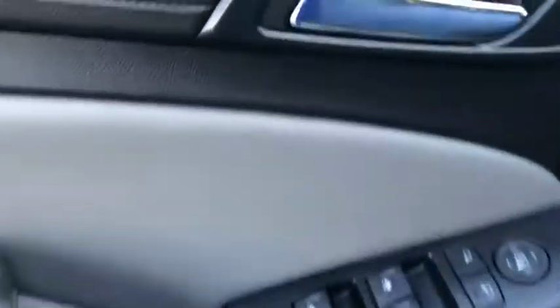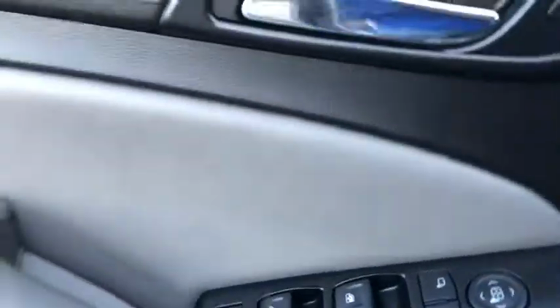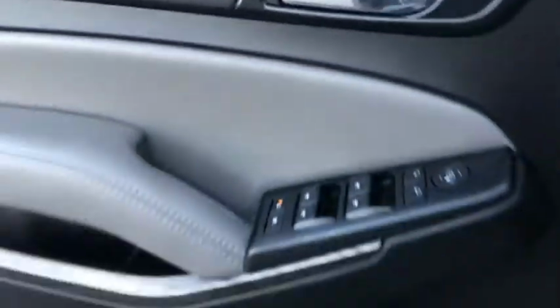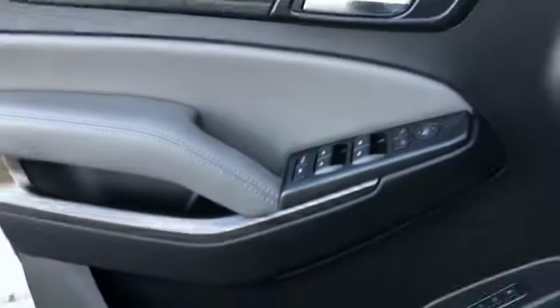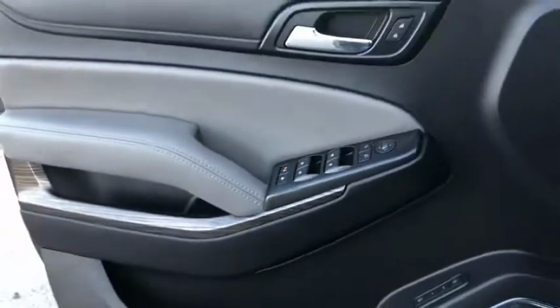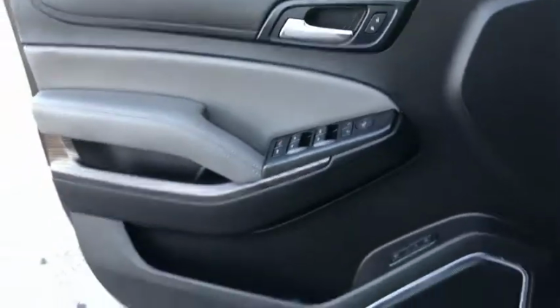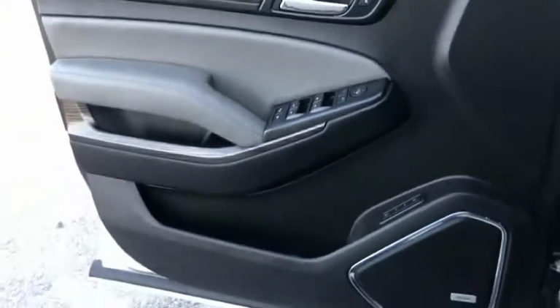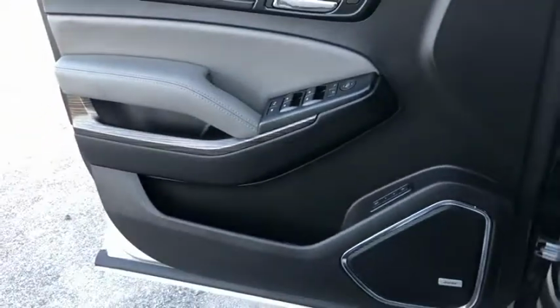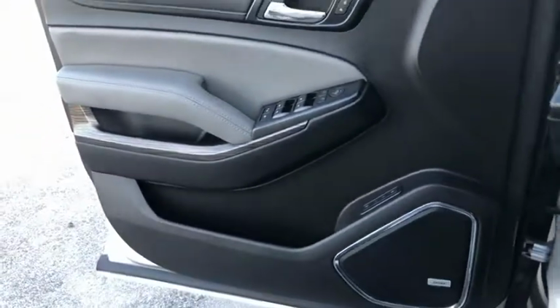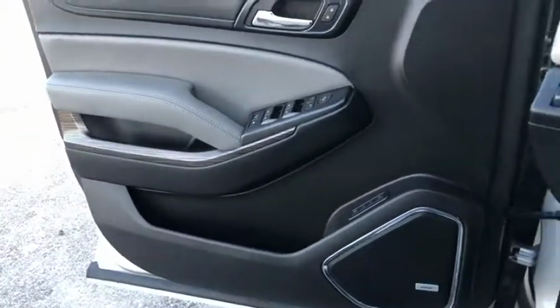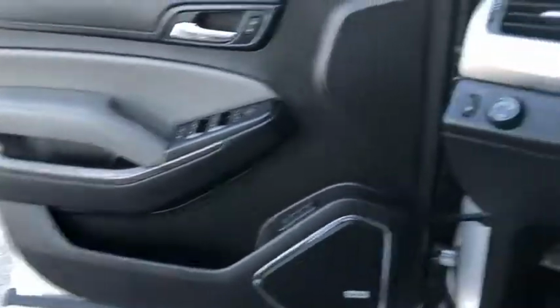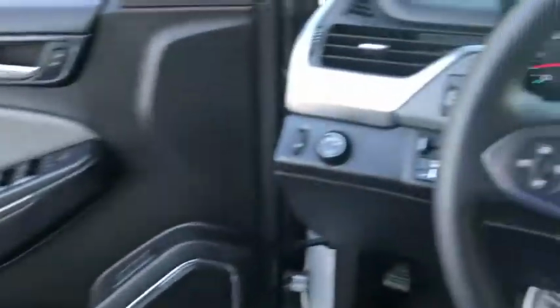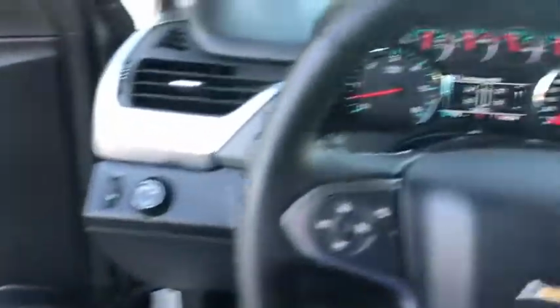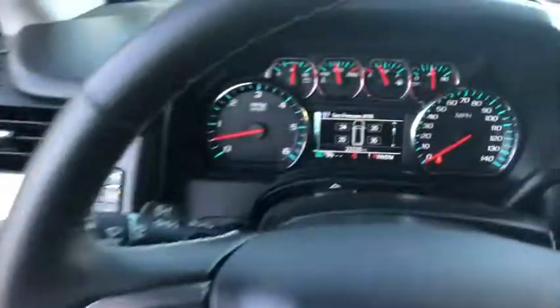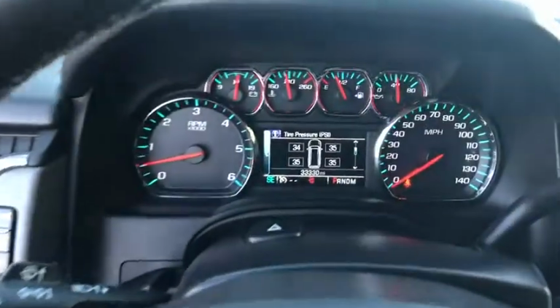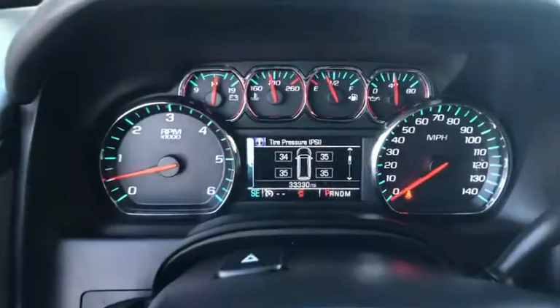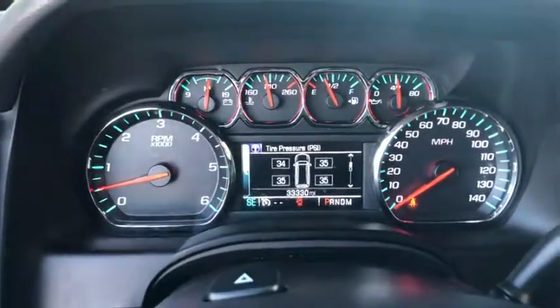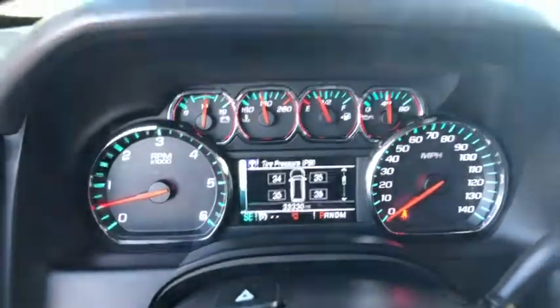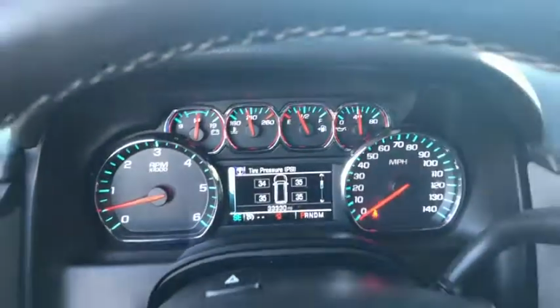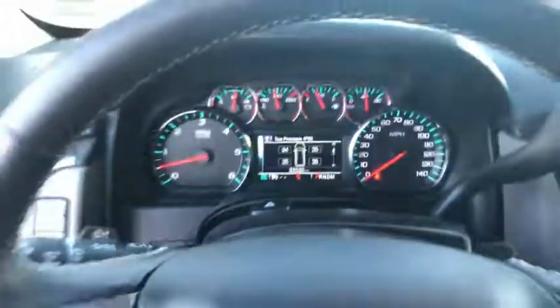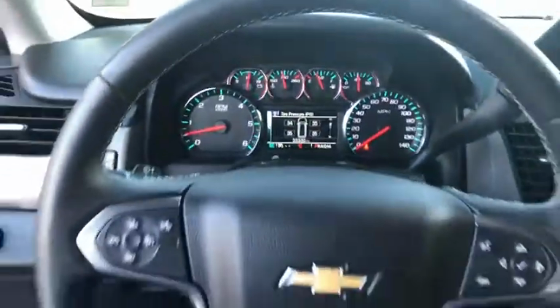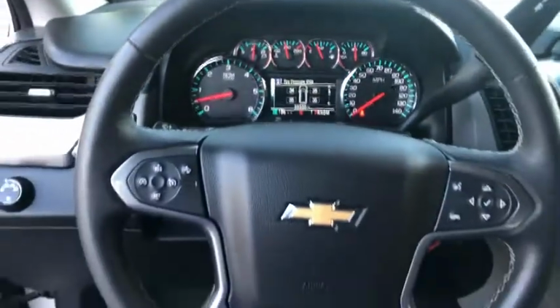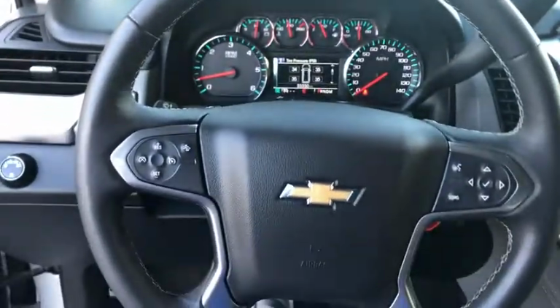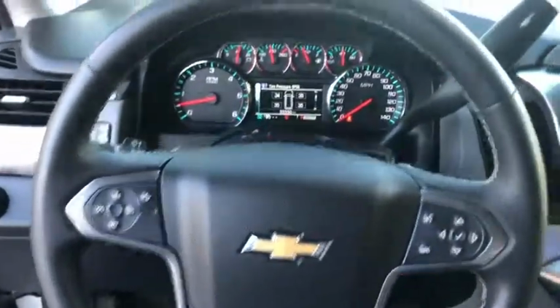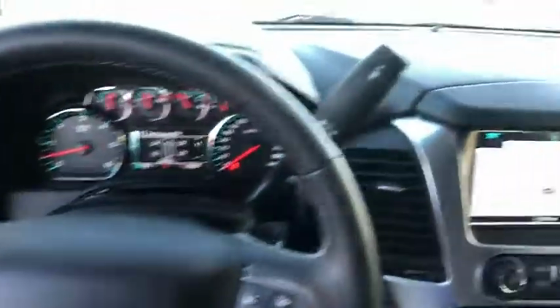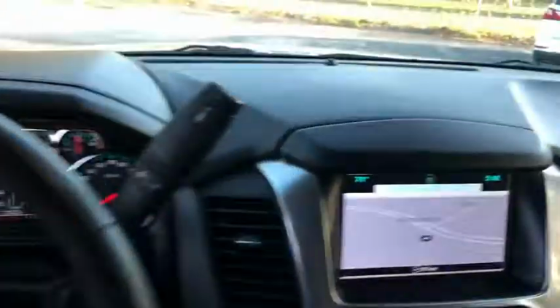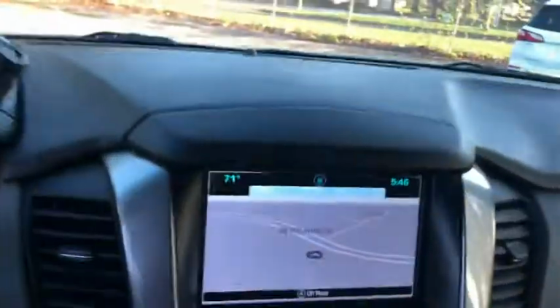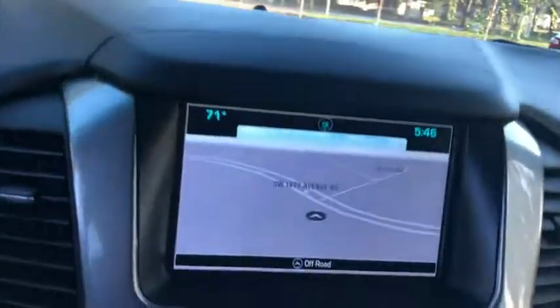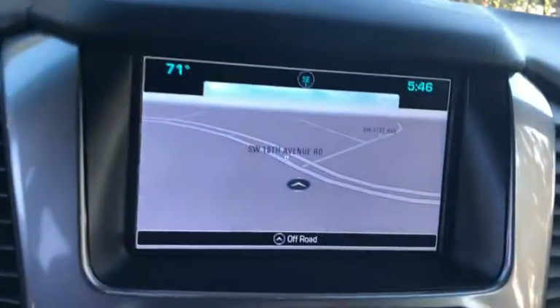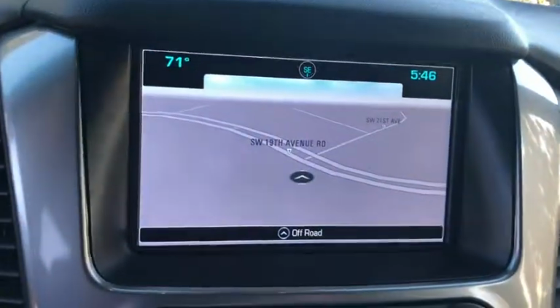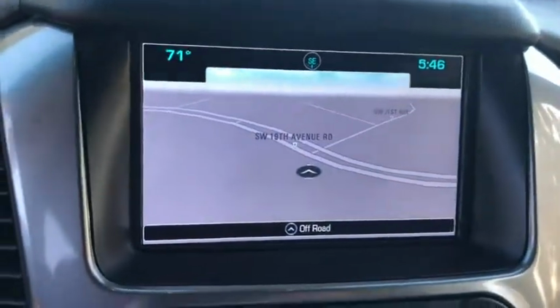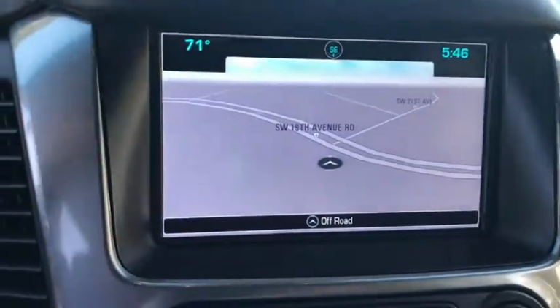Bose sound system, power passenger seat, traction control, heated seat, power liftgate, navigation system, dual airbags, leather-wrapped steering wheel, power steering.